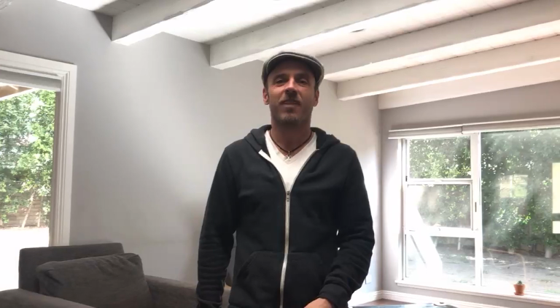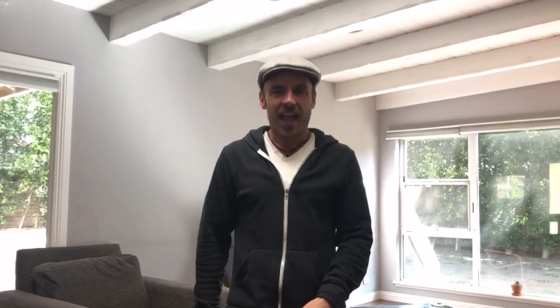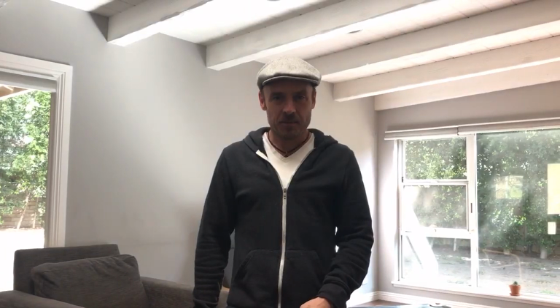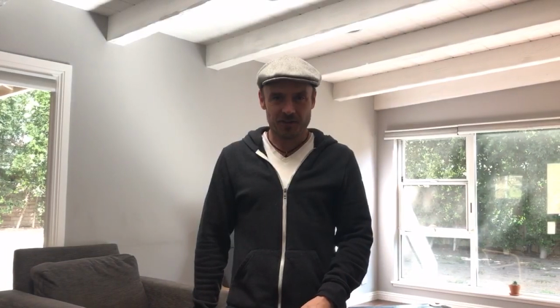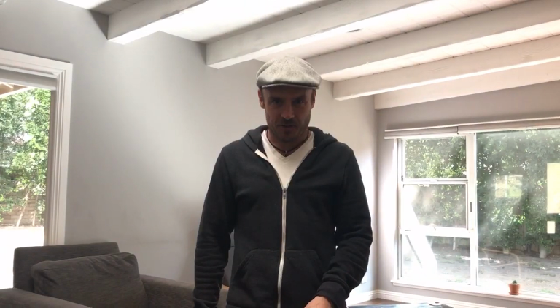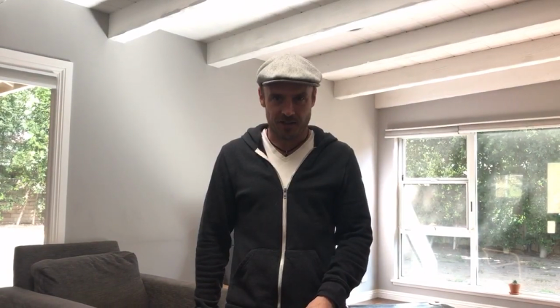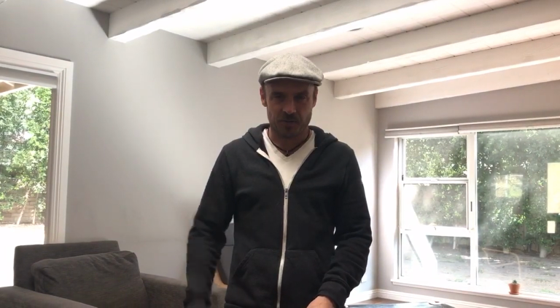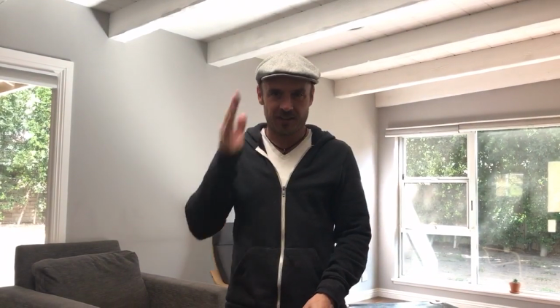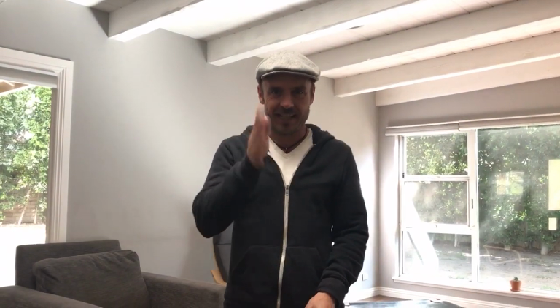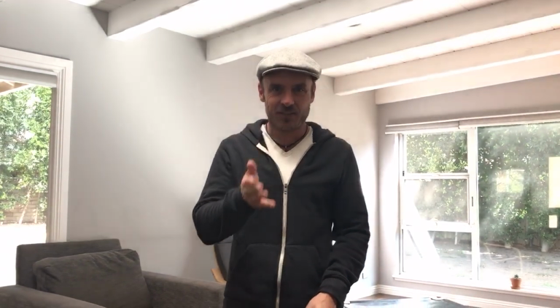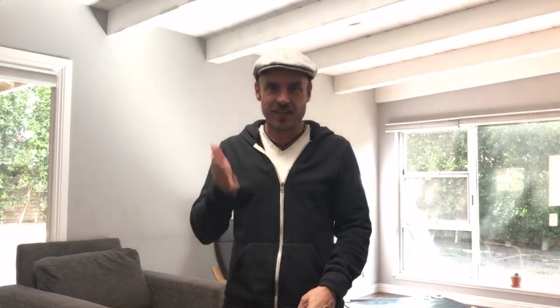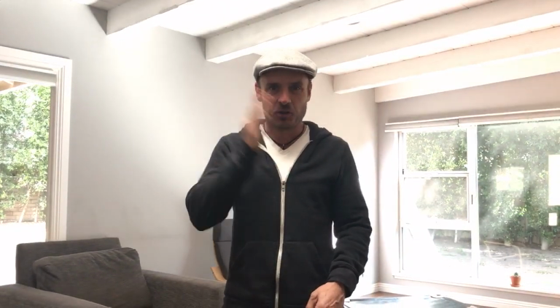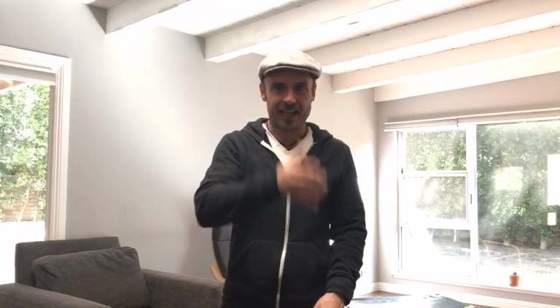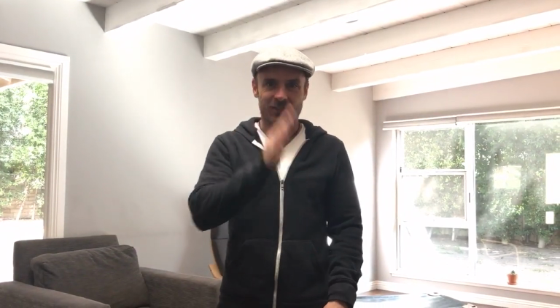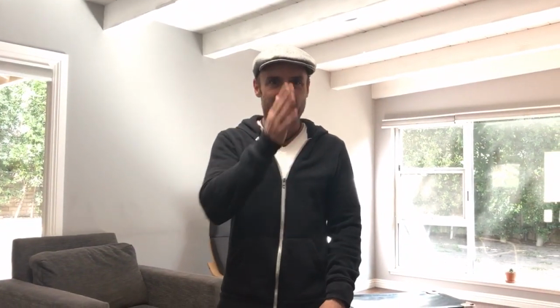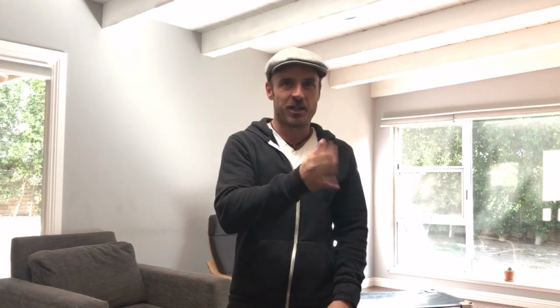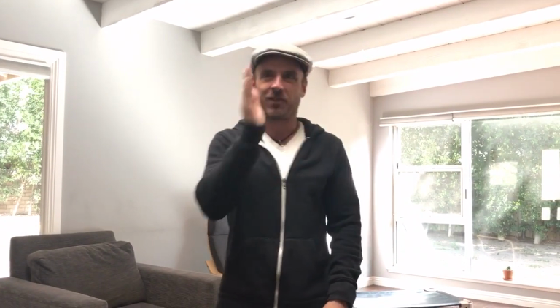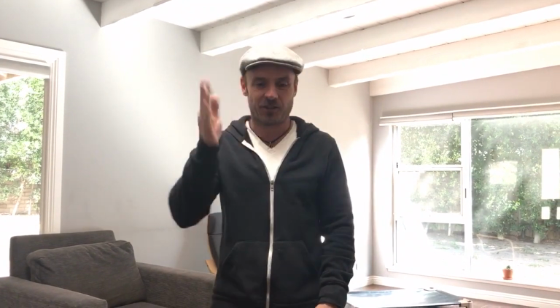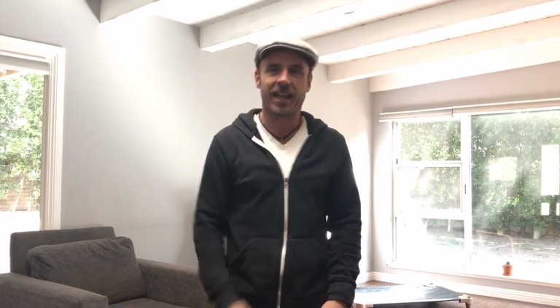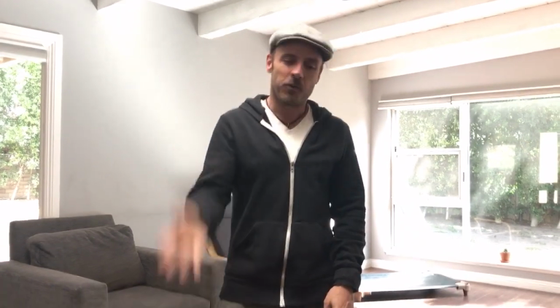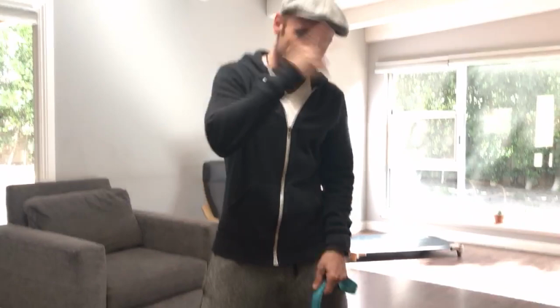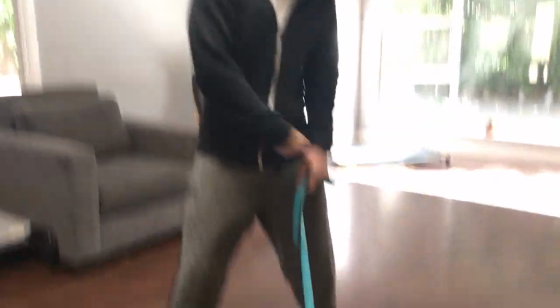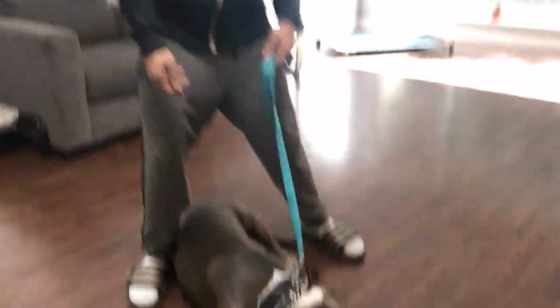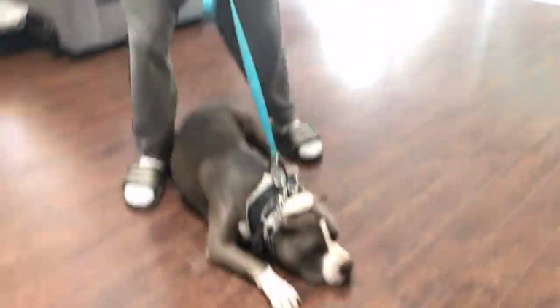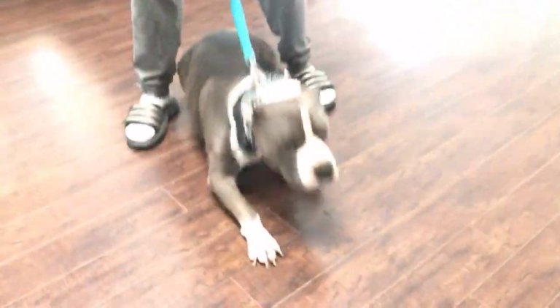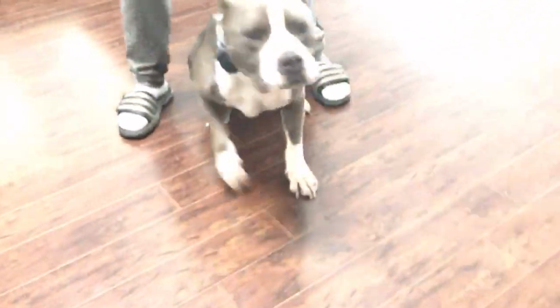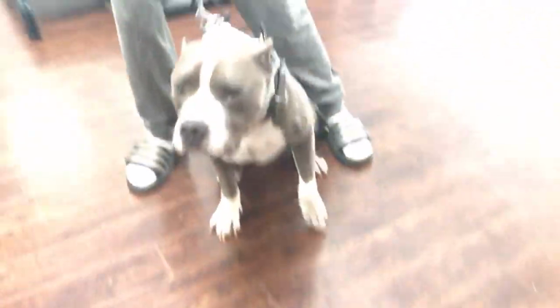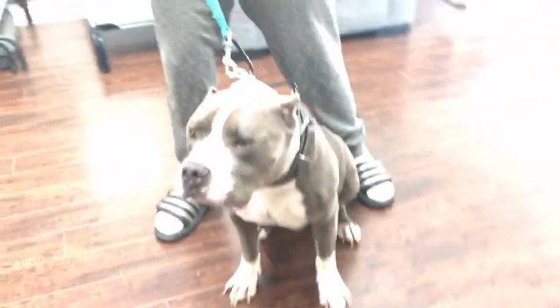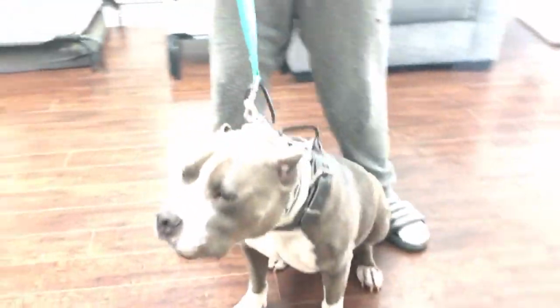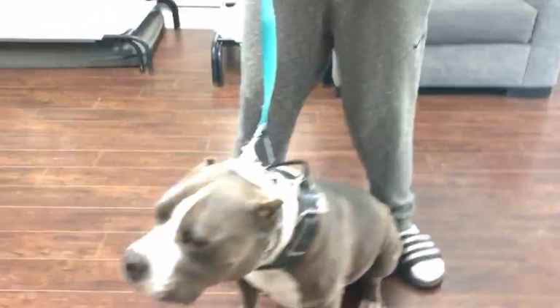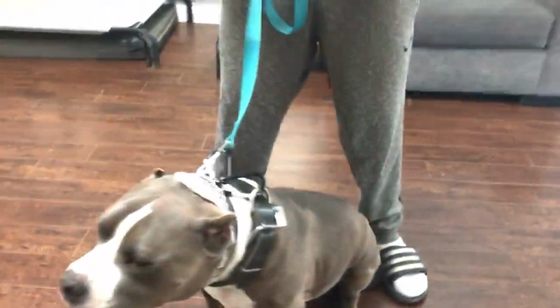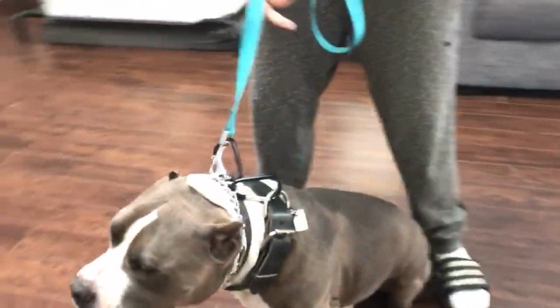Hey everybody, it's Sean with The Good Dog and we've got our latest safety training tip hack. We've got Manny — come on over here, Manny, on your feet. Nice work, bud.